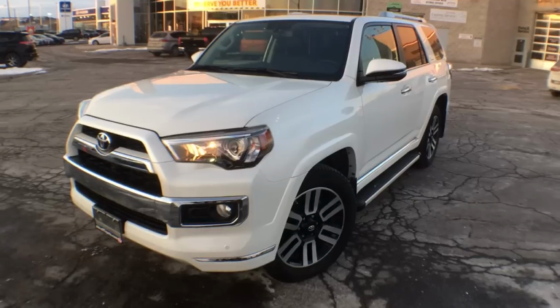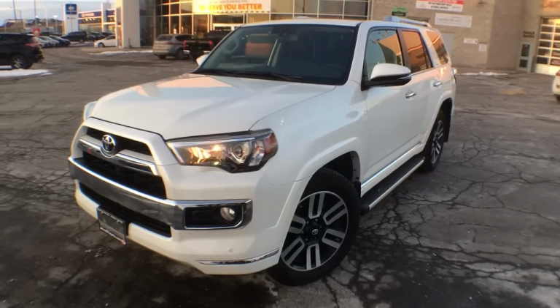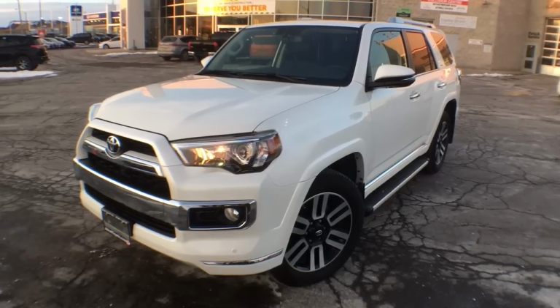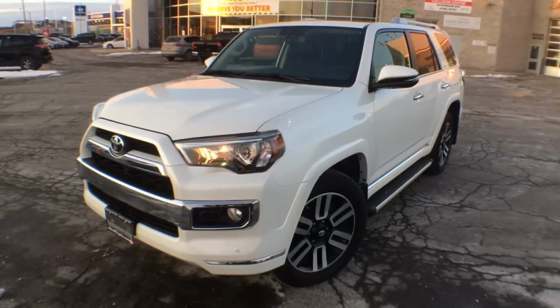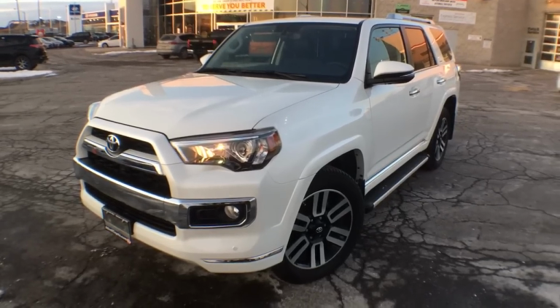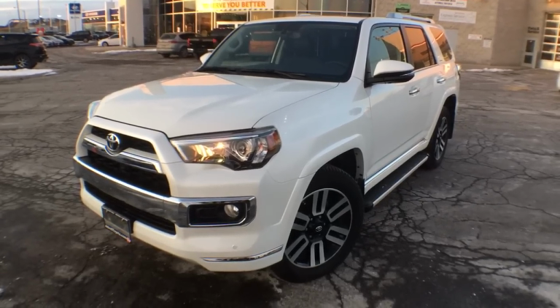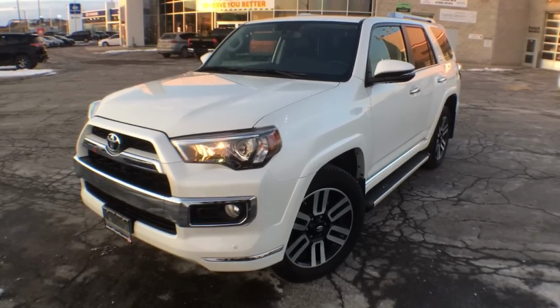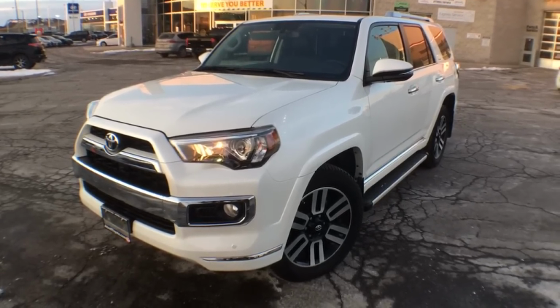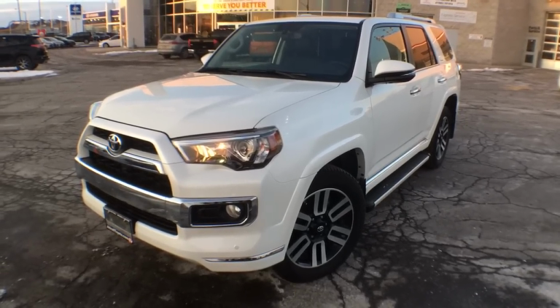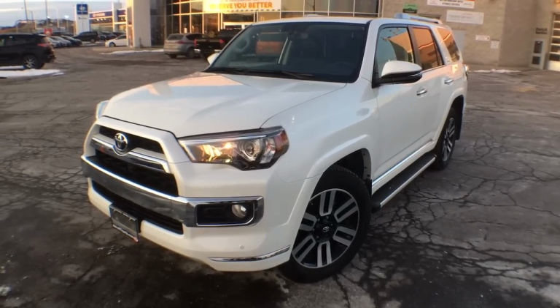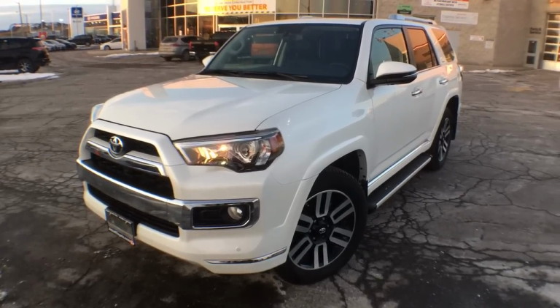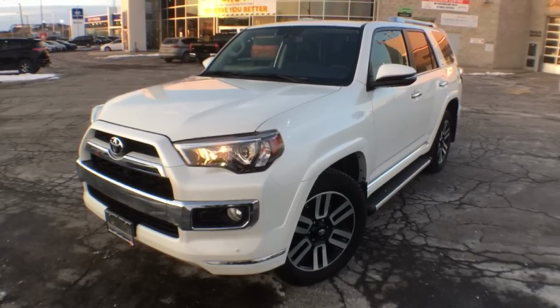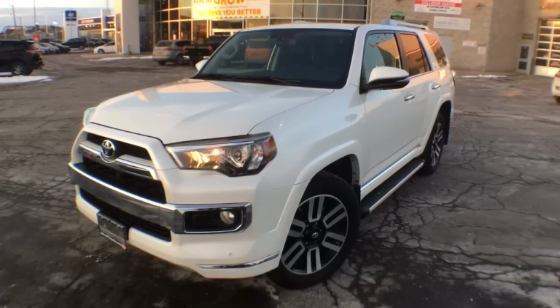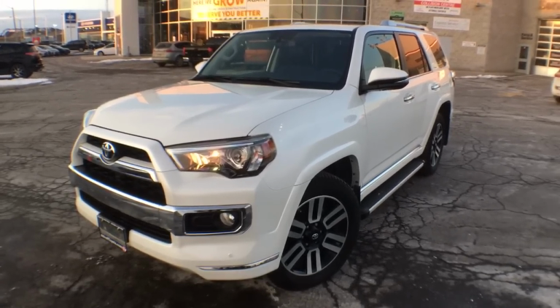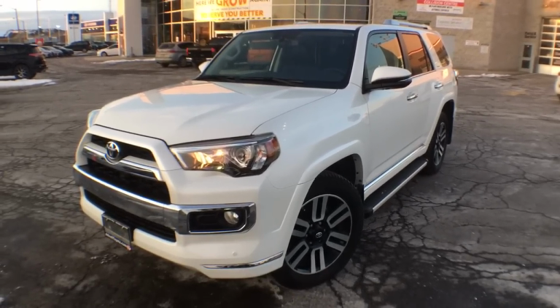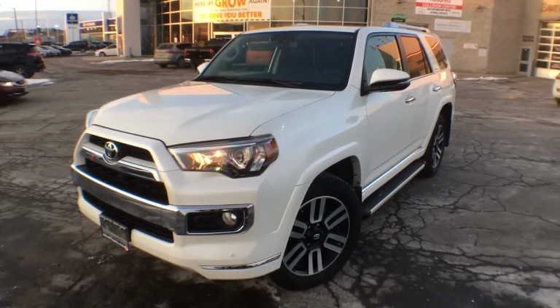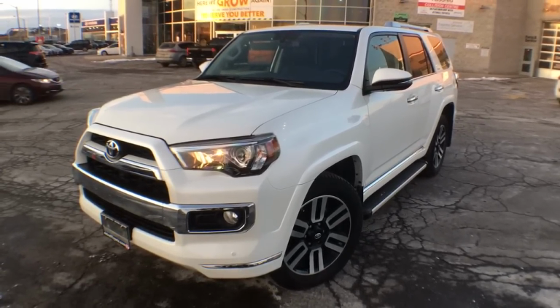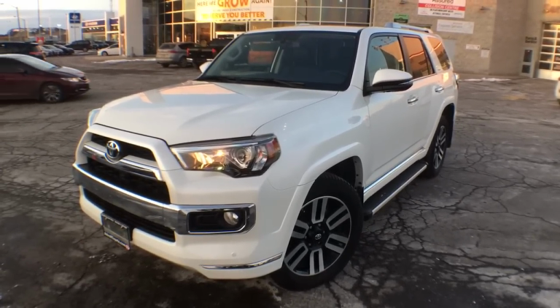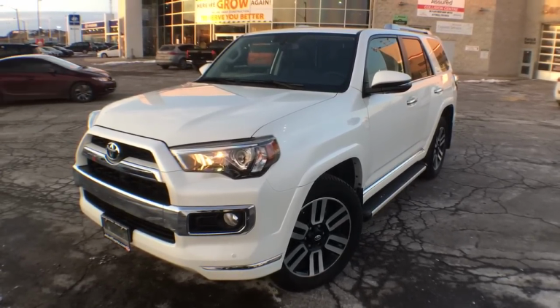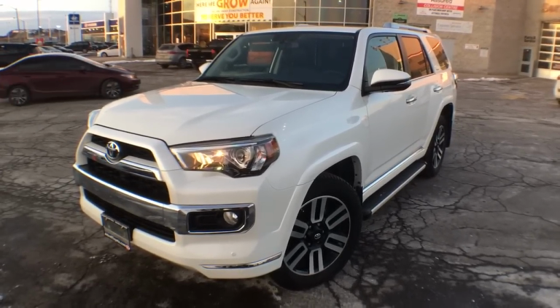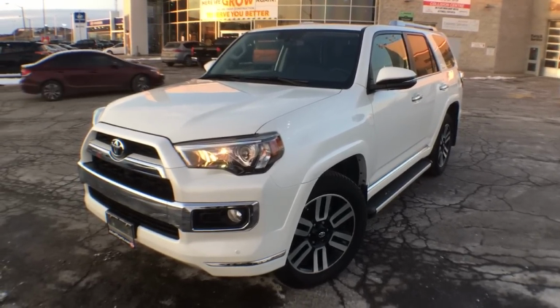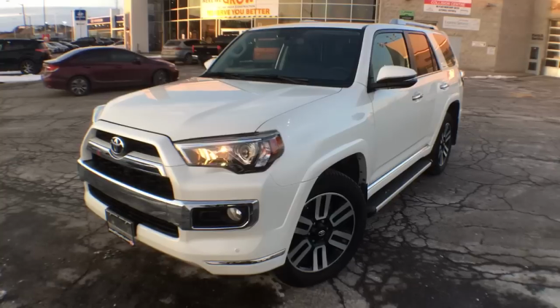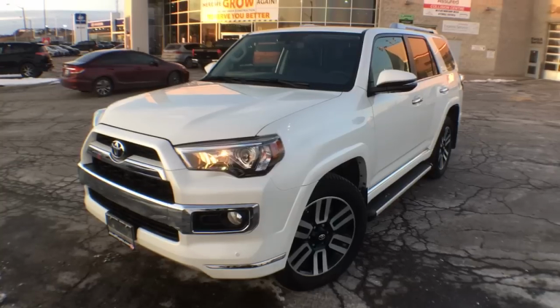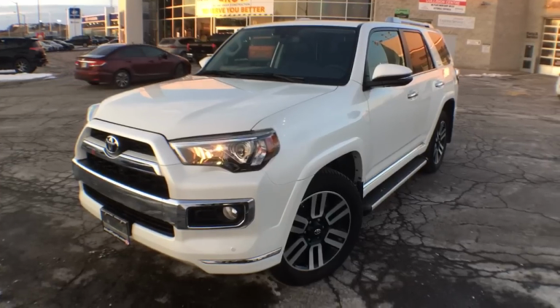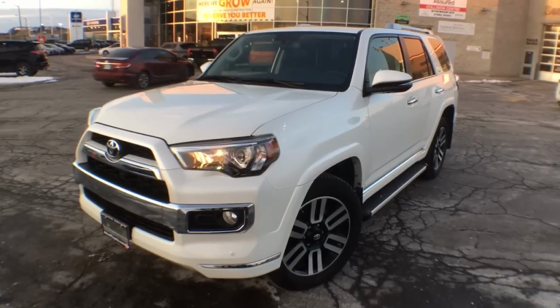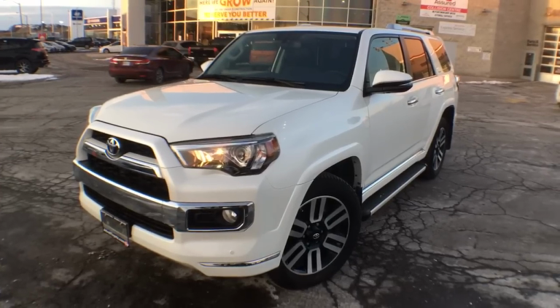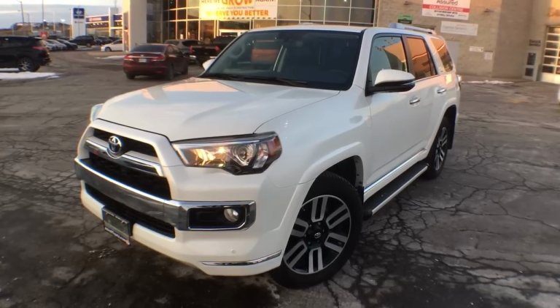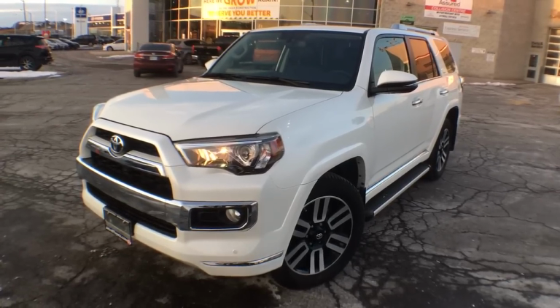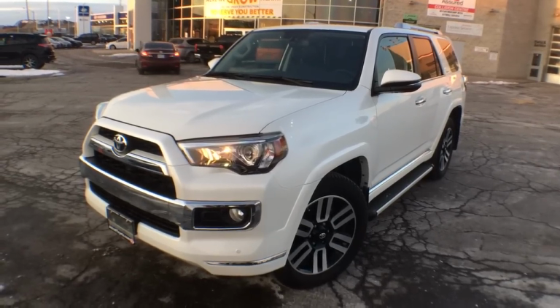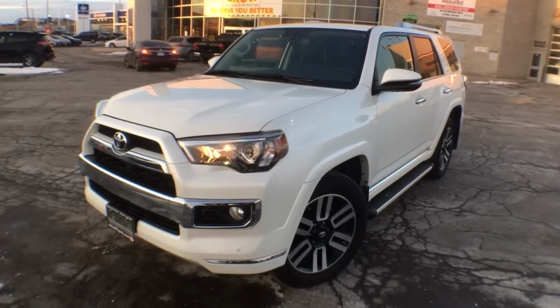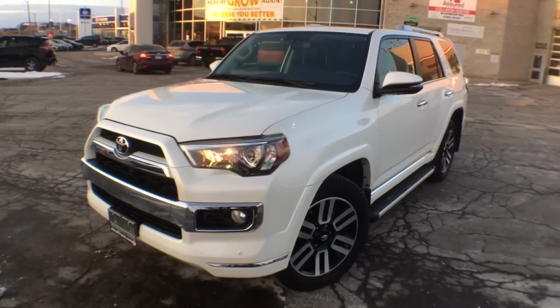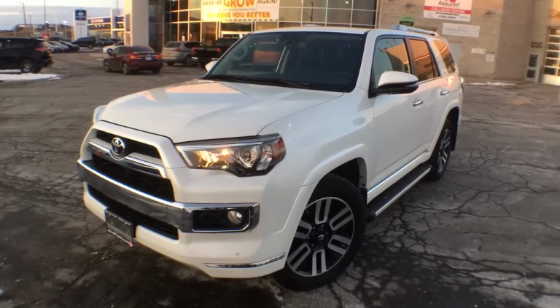Hey everyone, Jane here at Atwell Toyota in very windy Brampton, and right now you are looking at the 2018 4Runner Limited 7 Passenger.